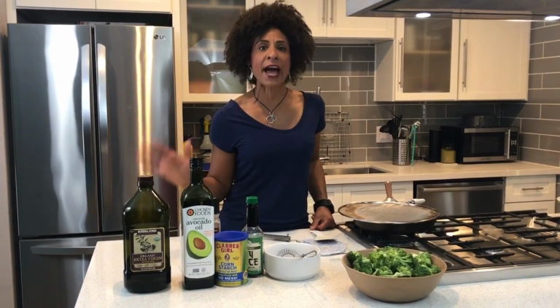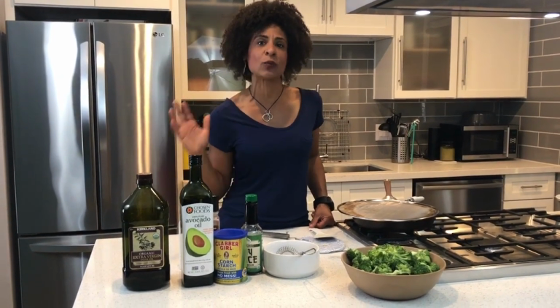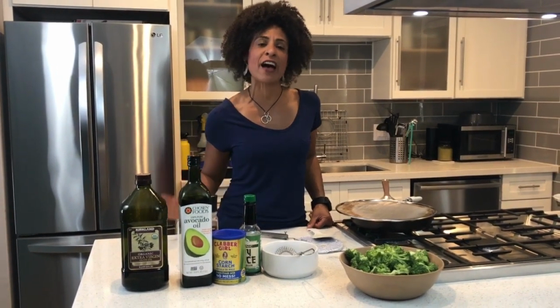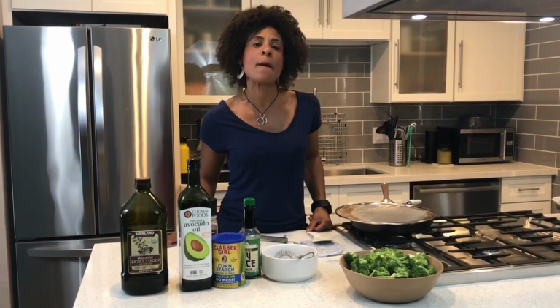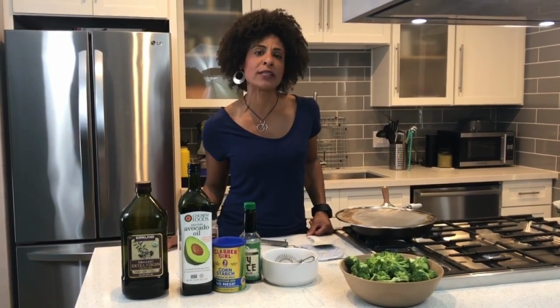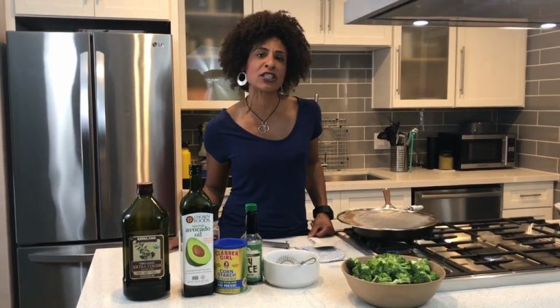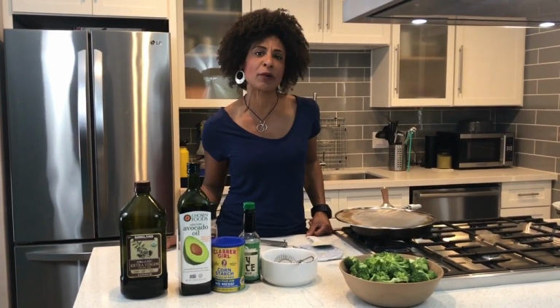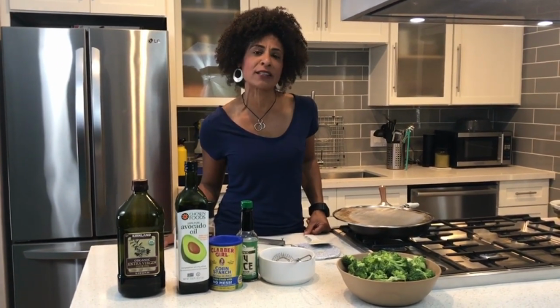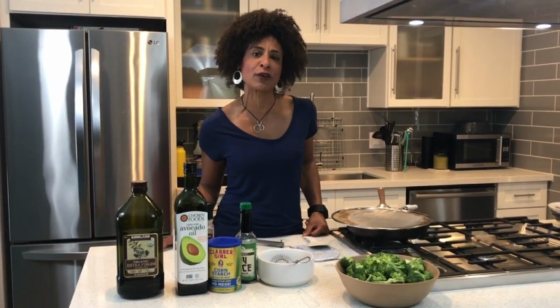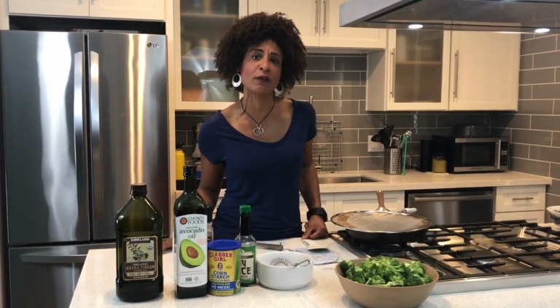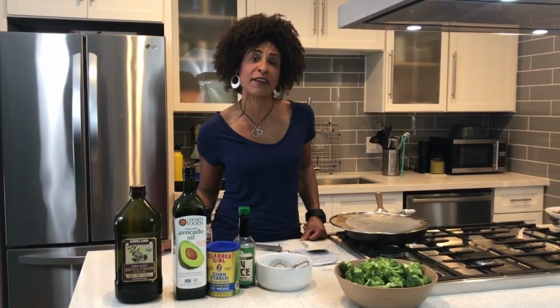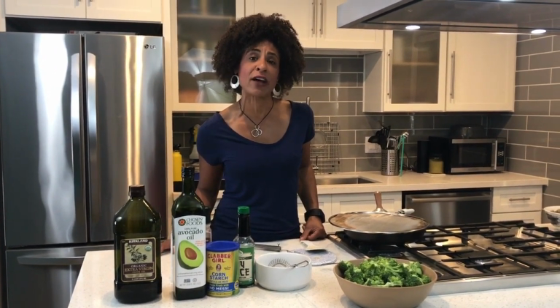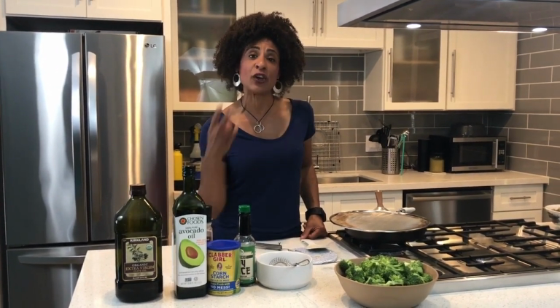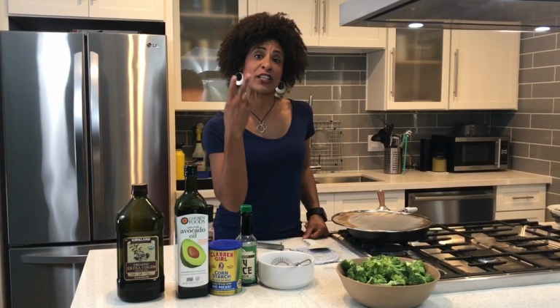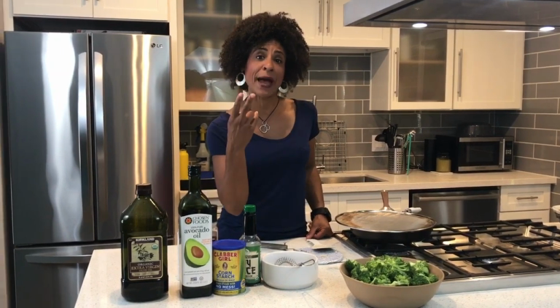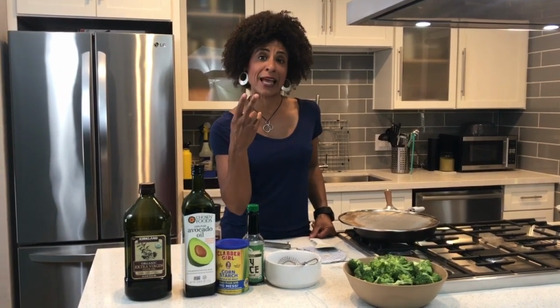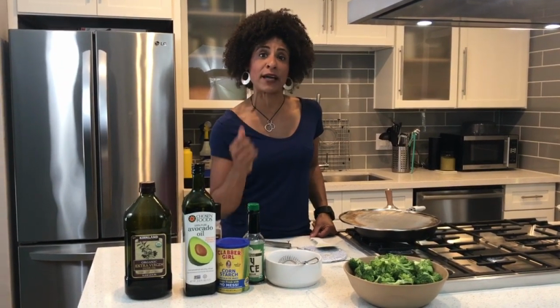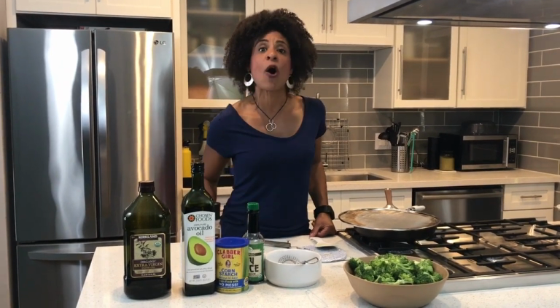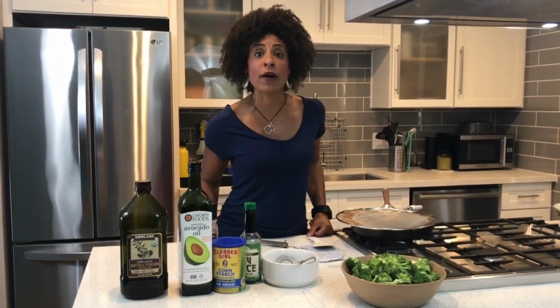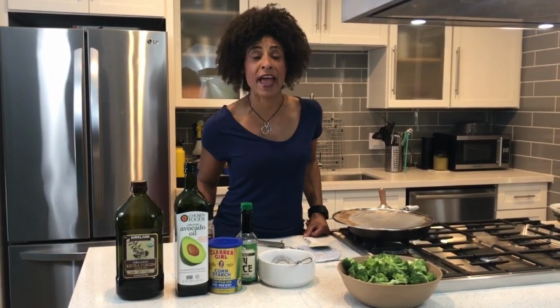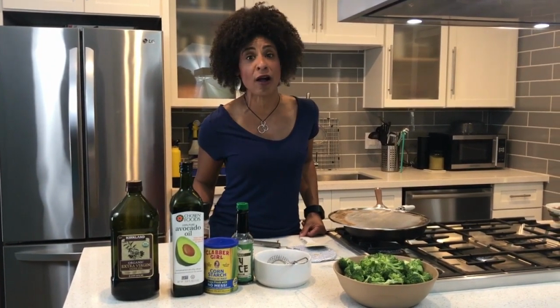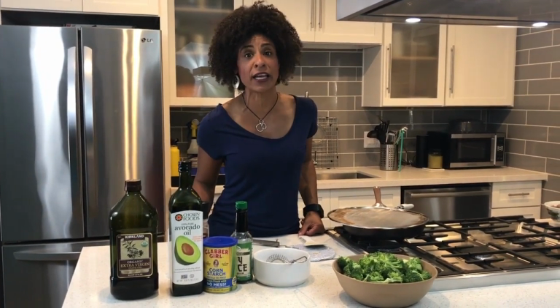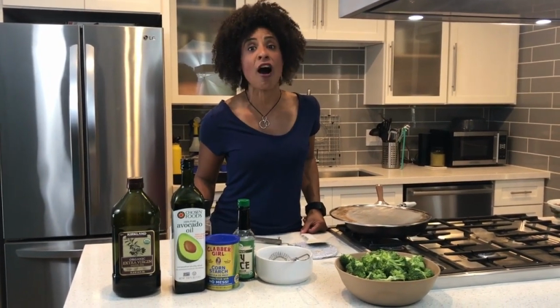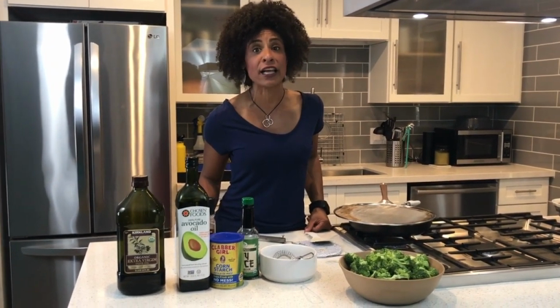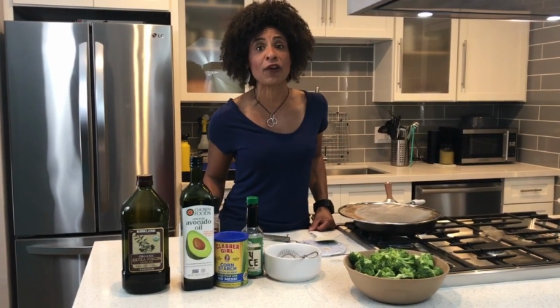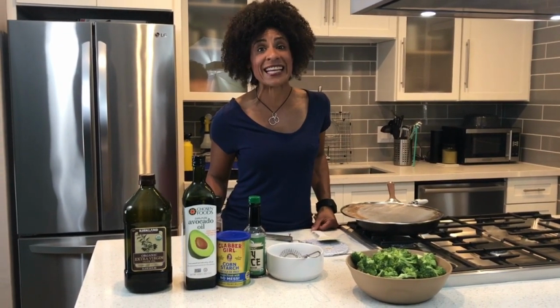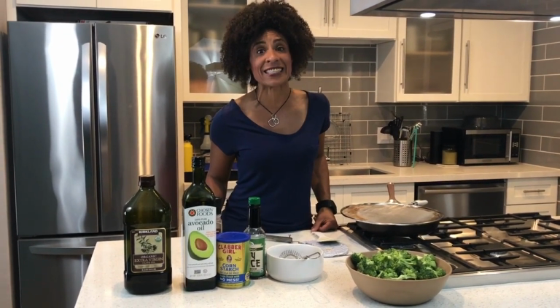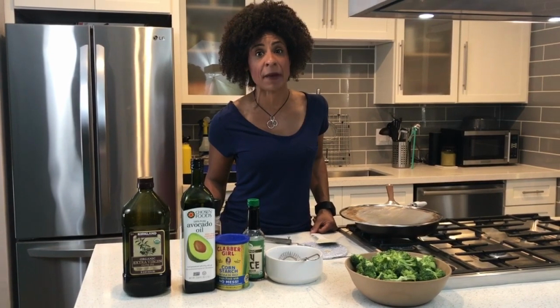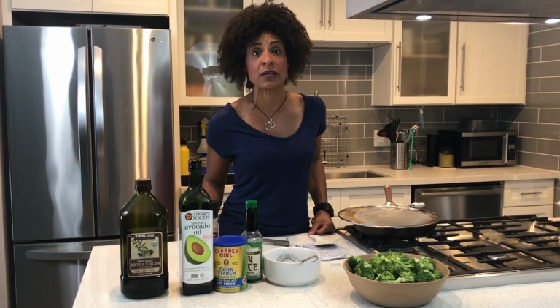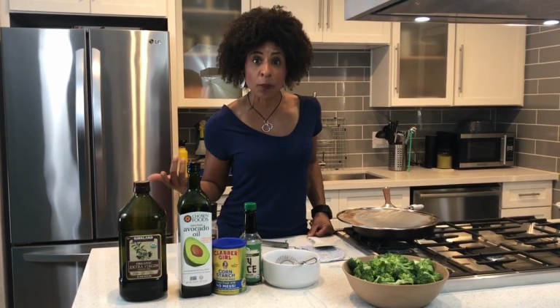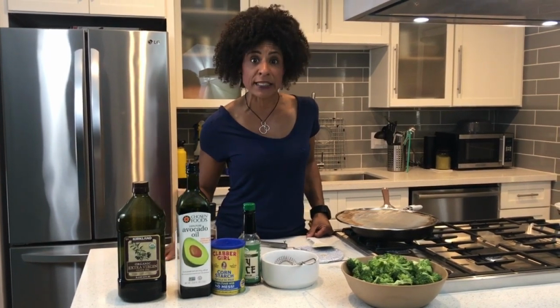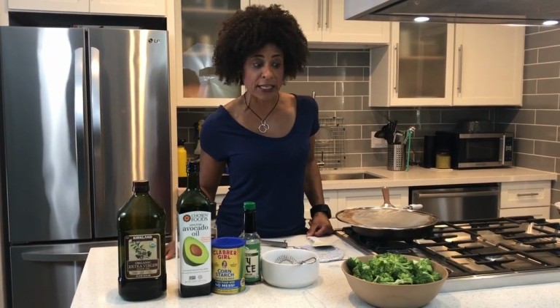Basha's will have boneless skinless chicken breast on sale for $1.47 a pound and you can buy two packs at that price. Or they have broccoli on sale for $0.88 a pound. Pretty decent deal.